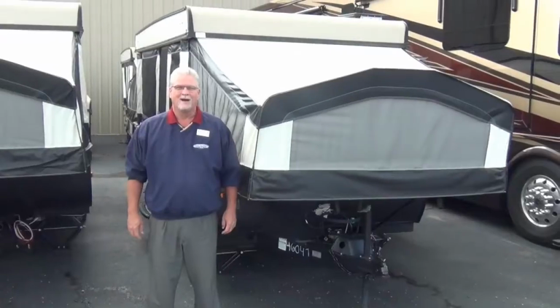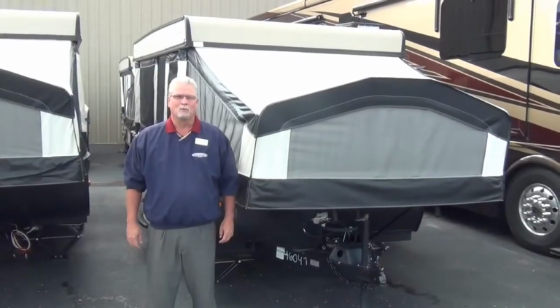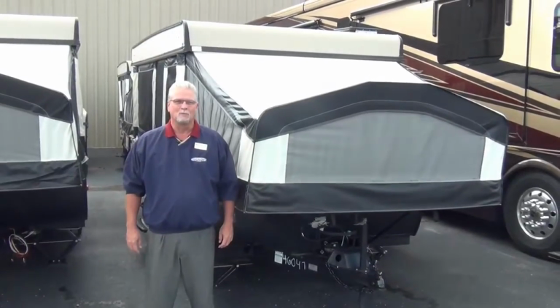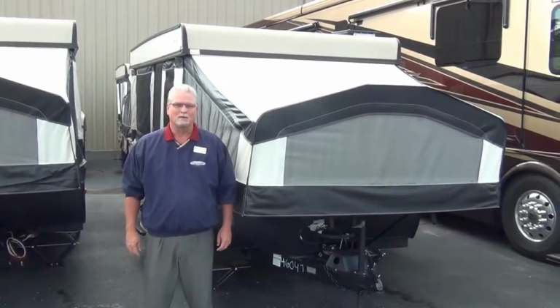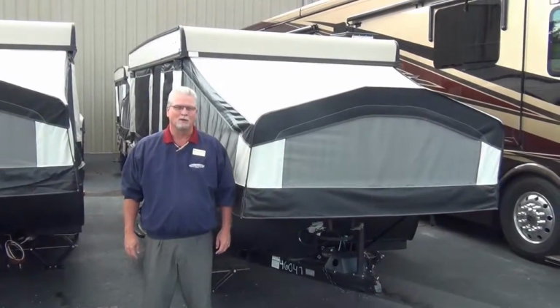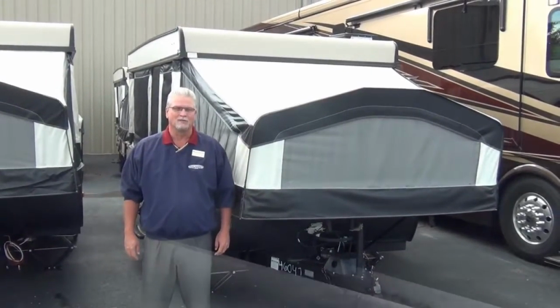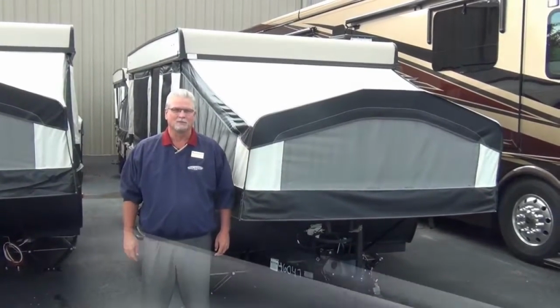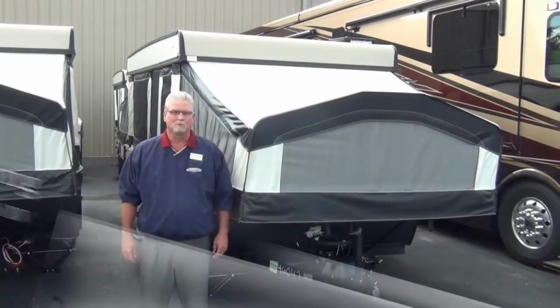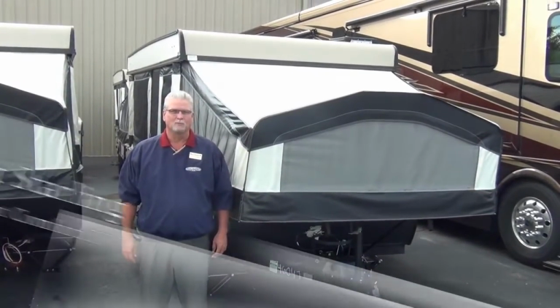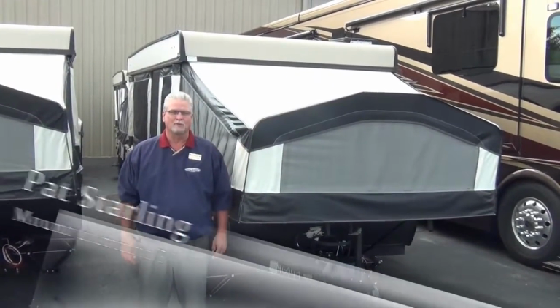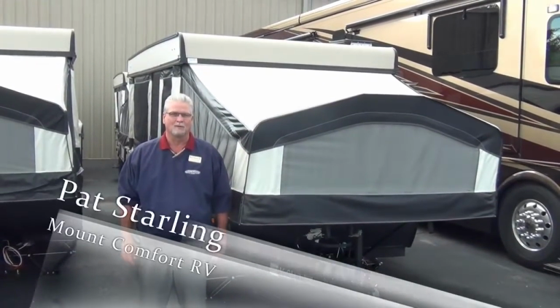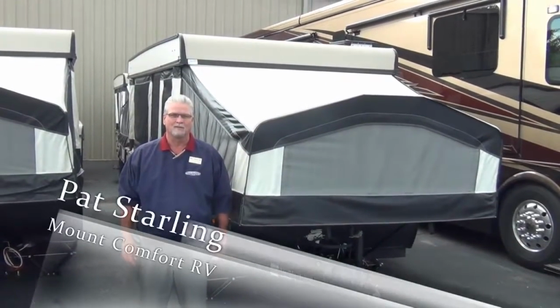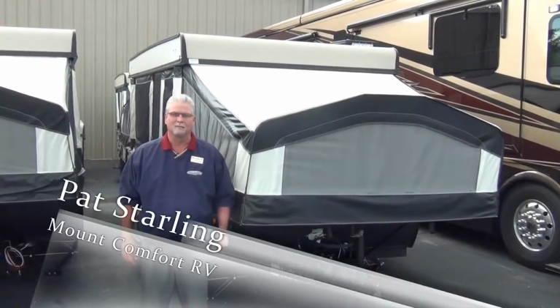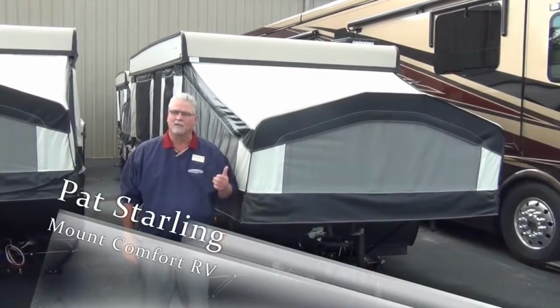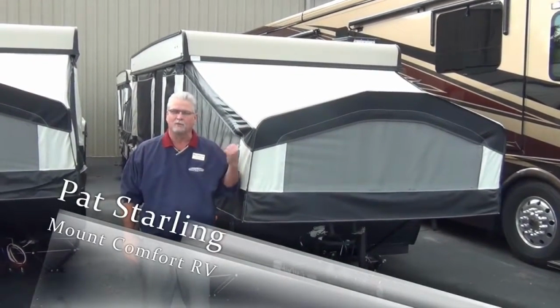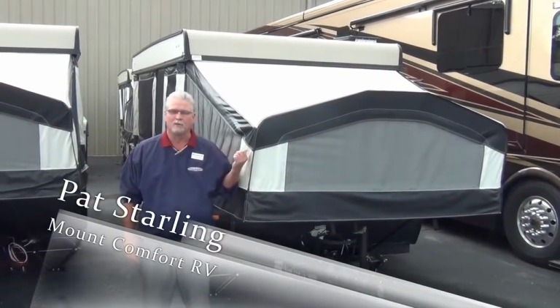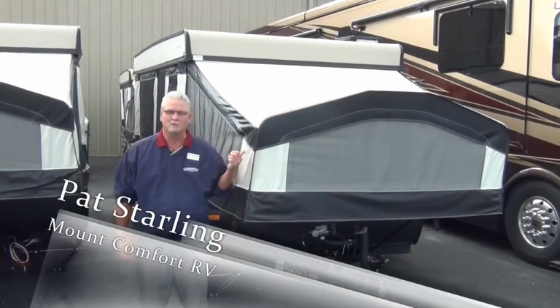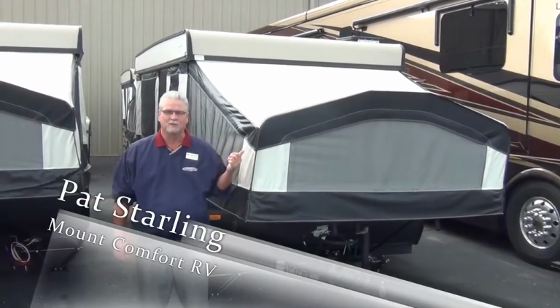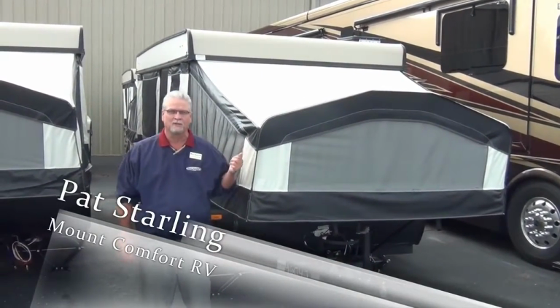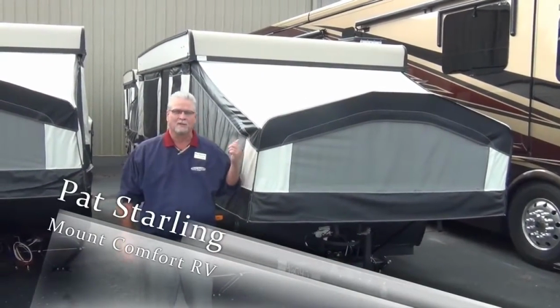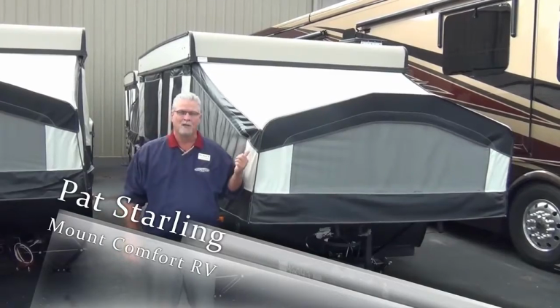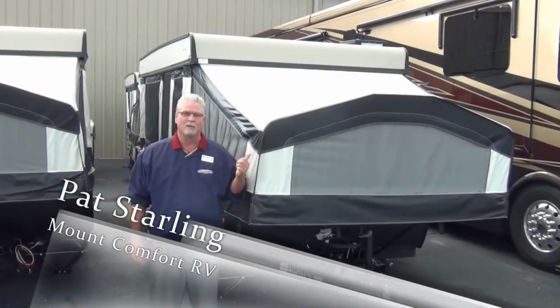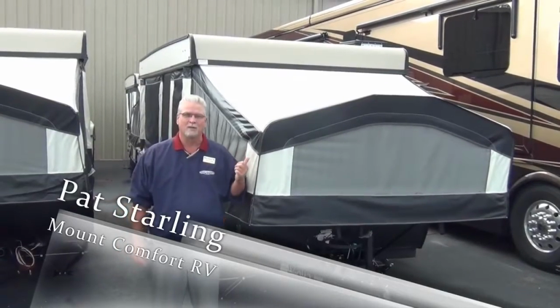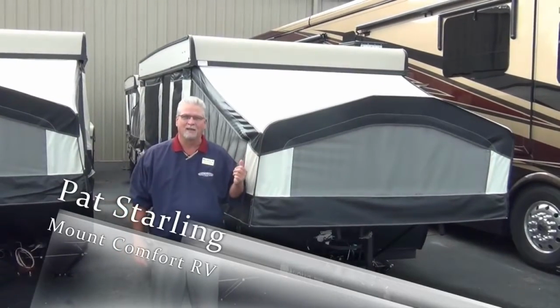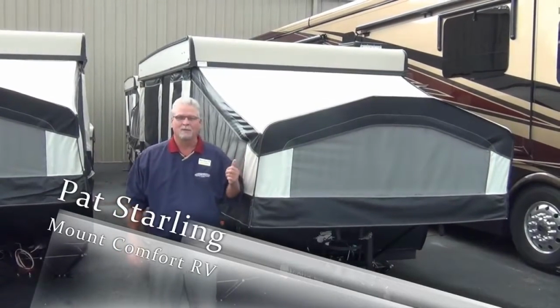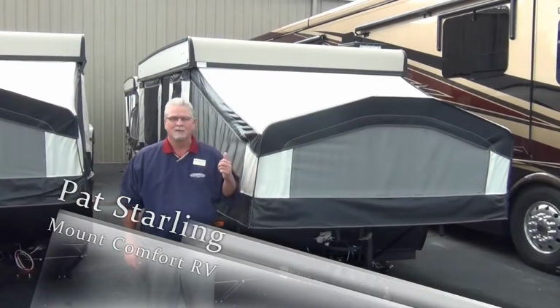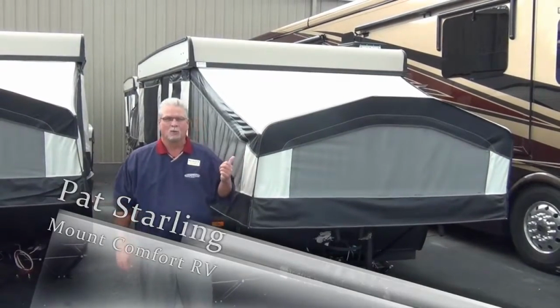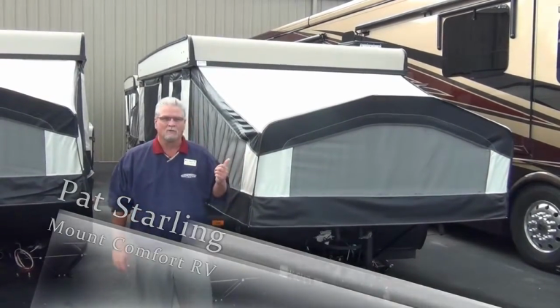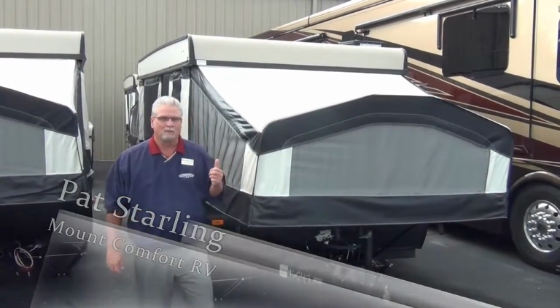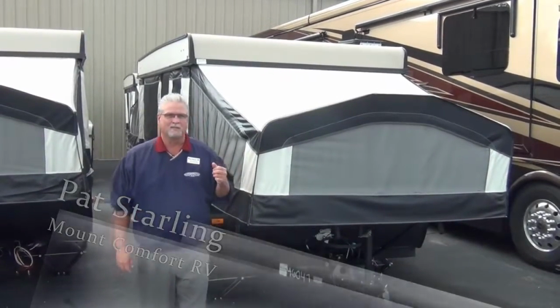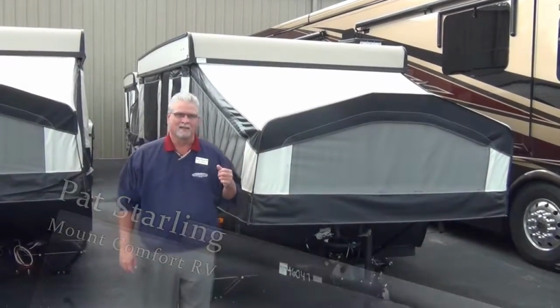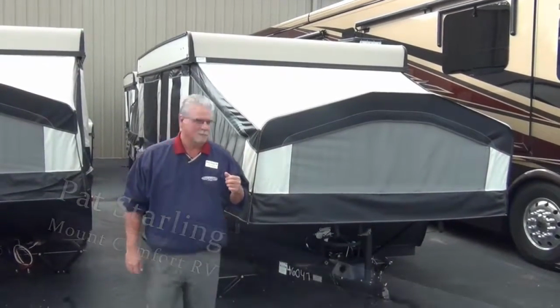Hi, welcome to Mt. Comfort RV Sales. My name is Pat Starling and today I'm going to take you through a 2015 Palomino Basecamp 12FBS tent camper.